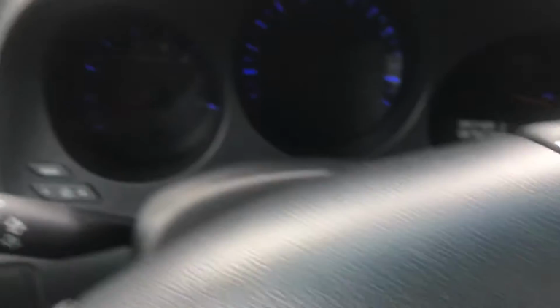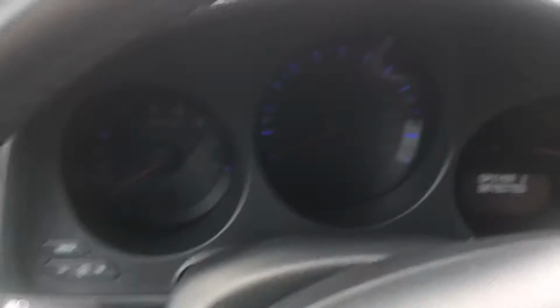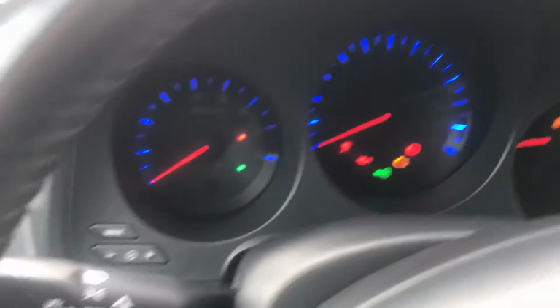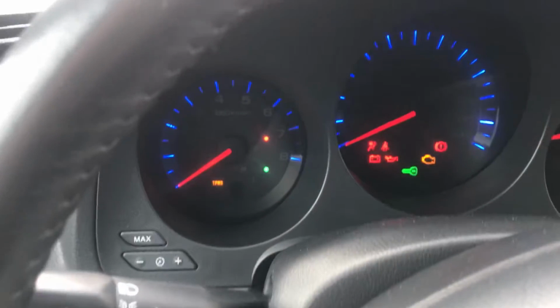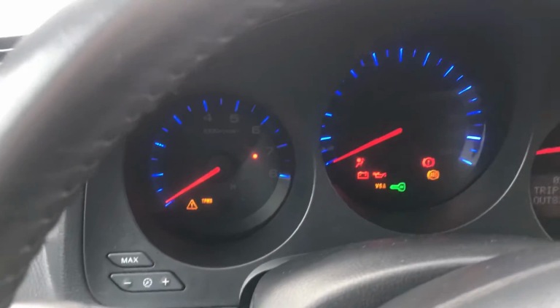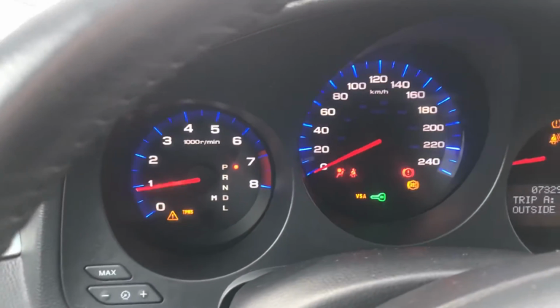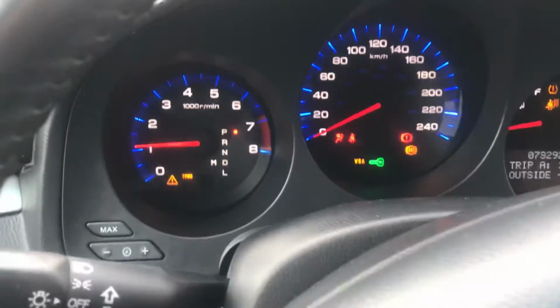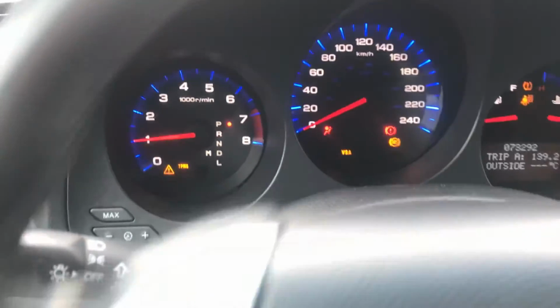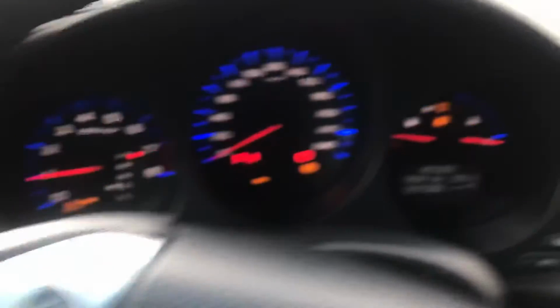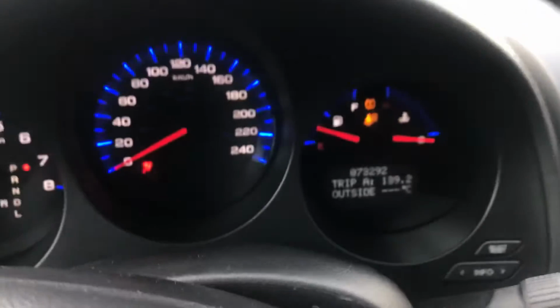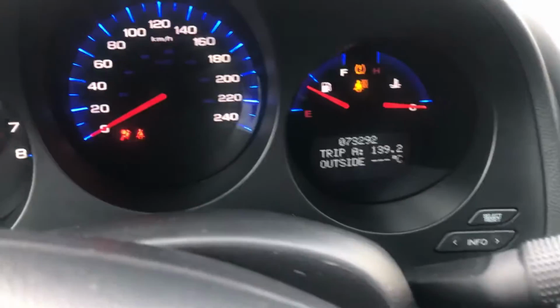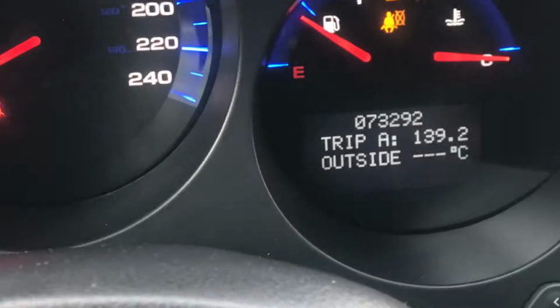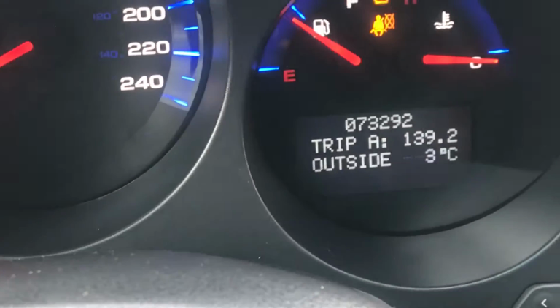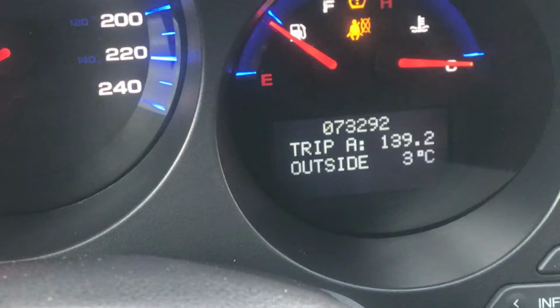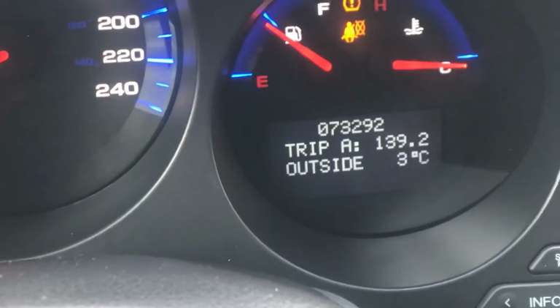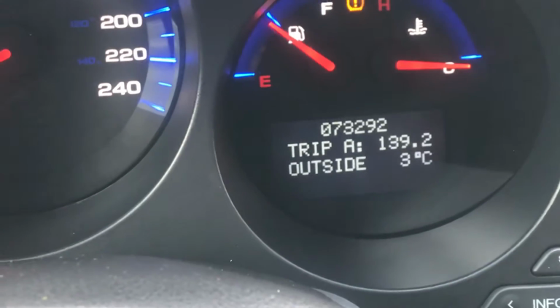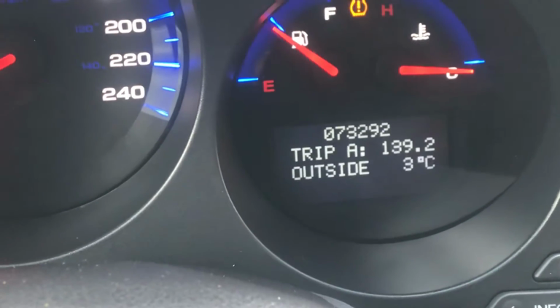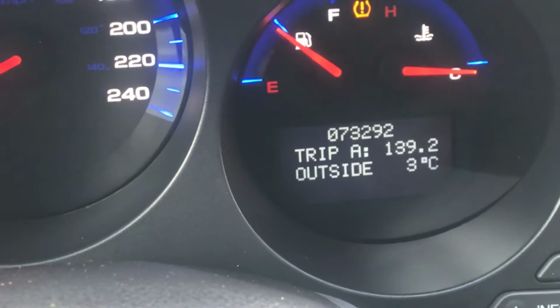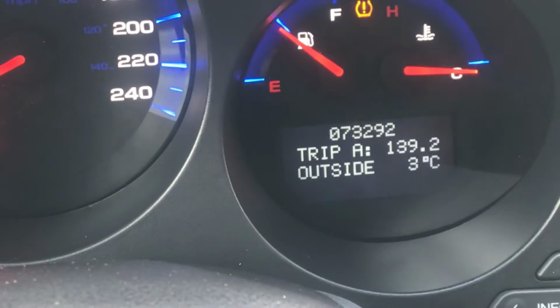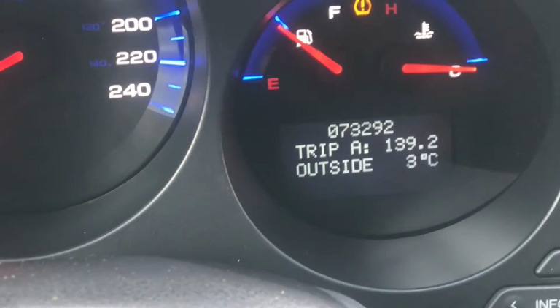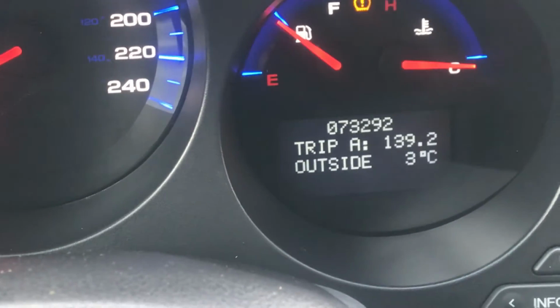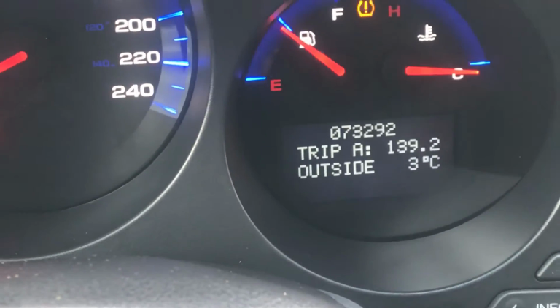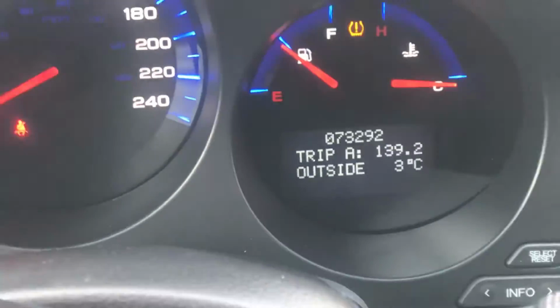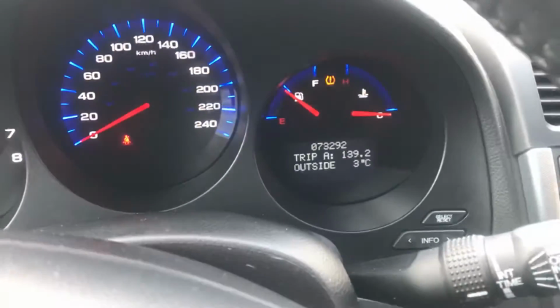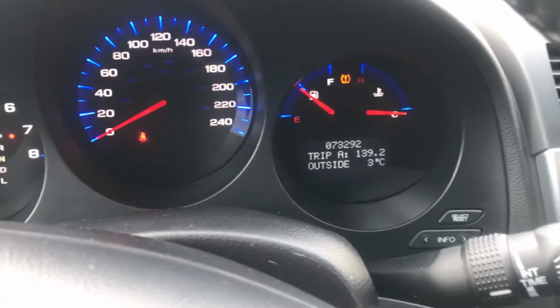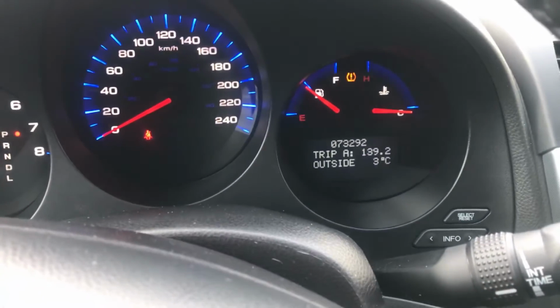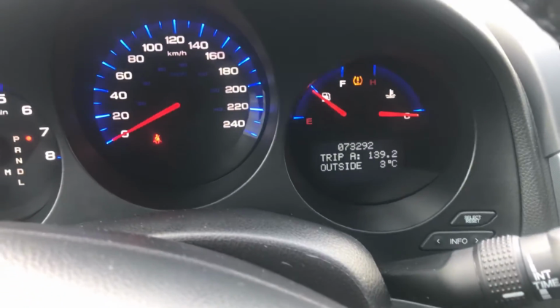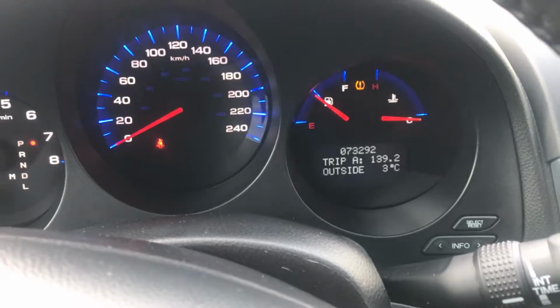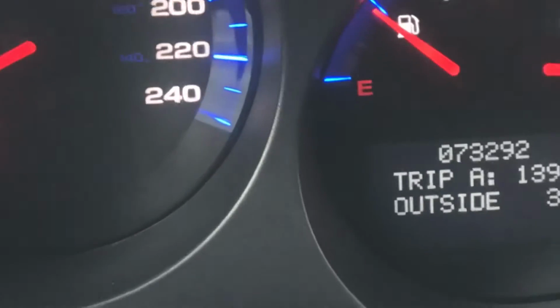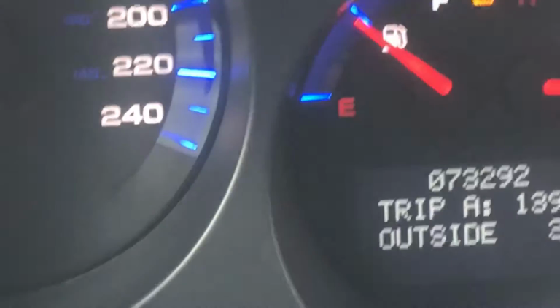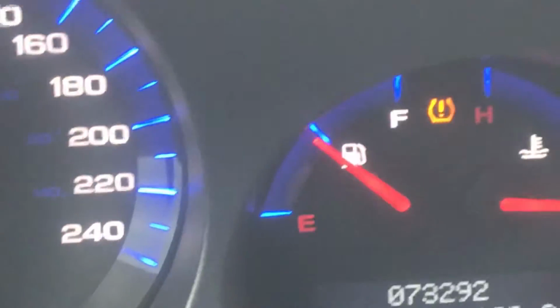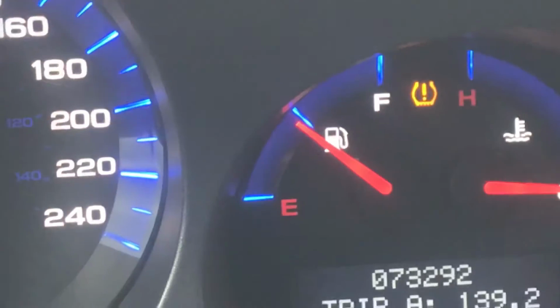Let's start it up. This is a 2006 with only seventy-three thousand two hundred ninety-two kilometers — practically brand new. It's got a low tire pressure monitor light on, but that could just be because of the sensors.